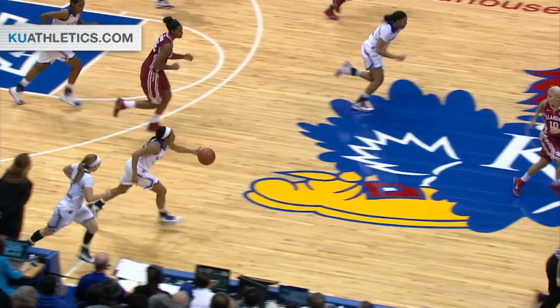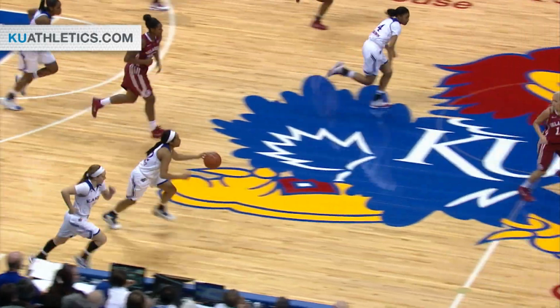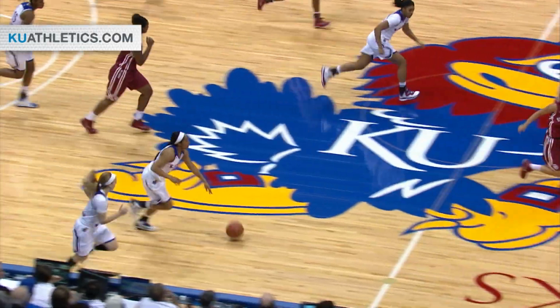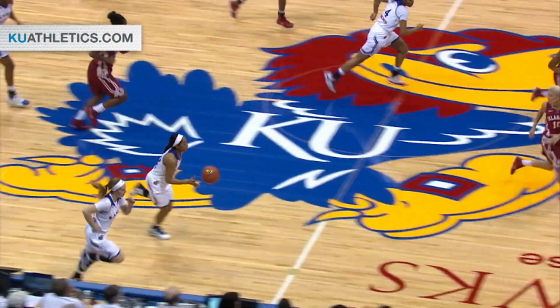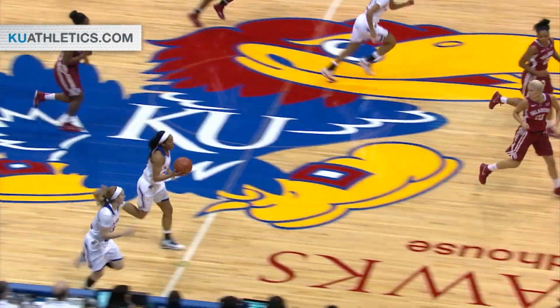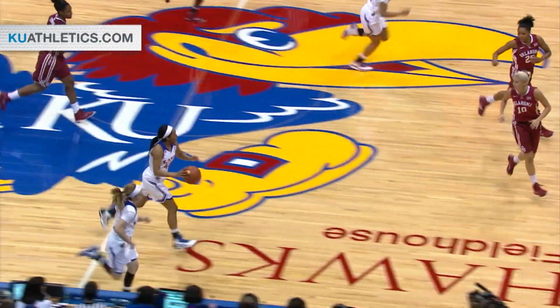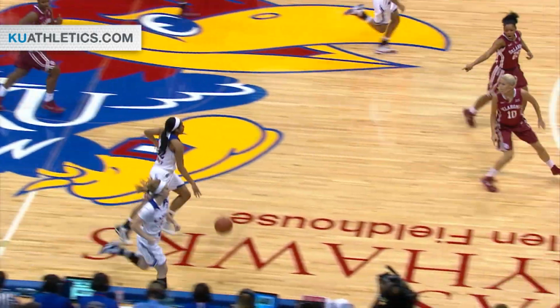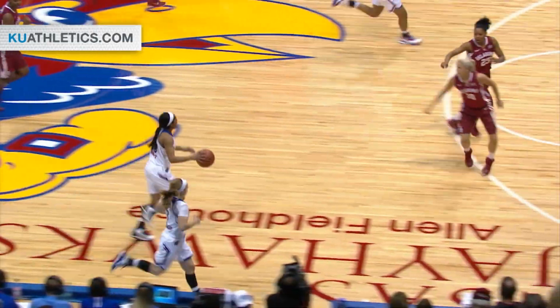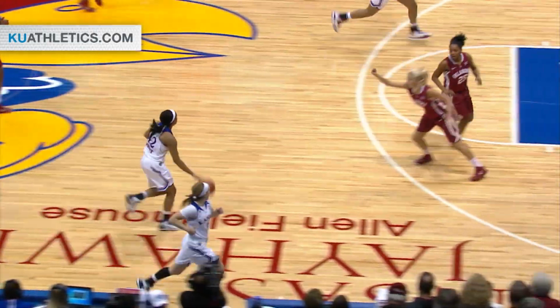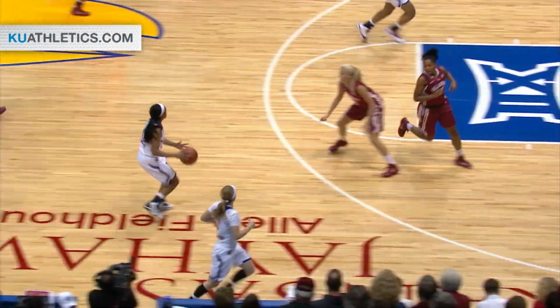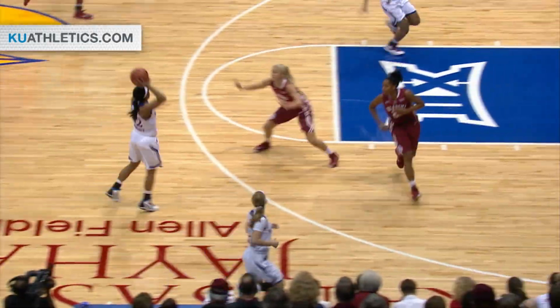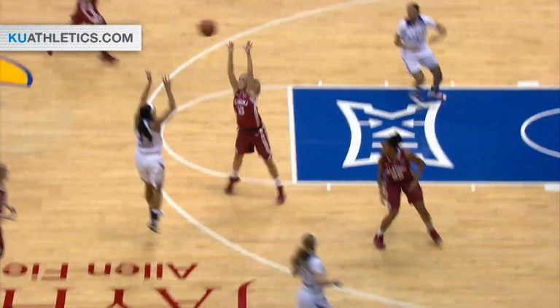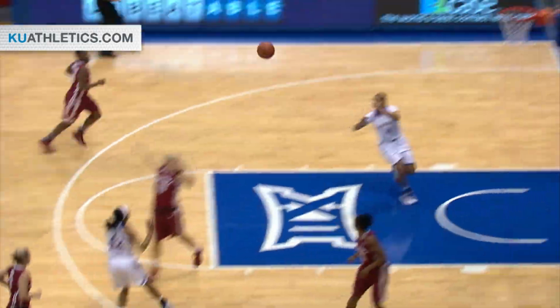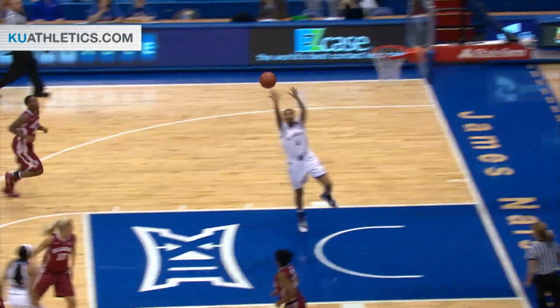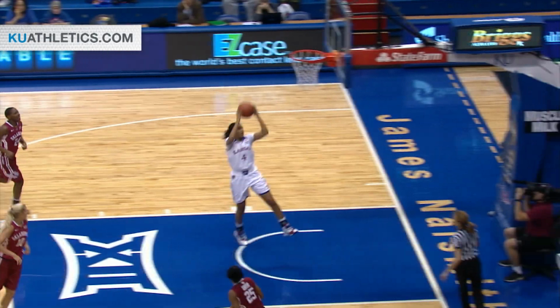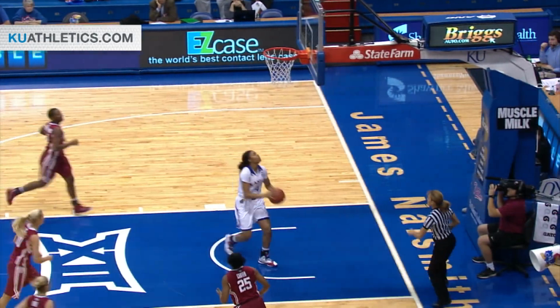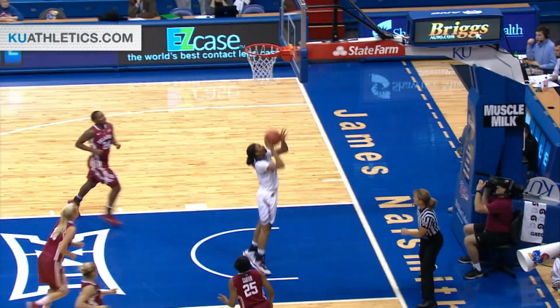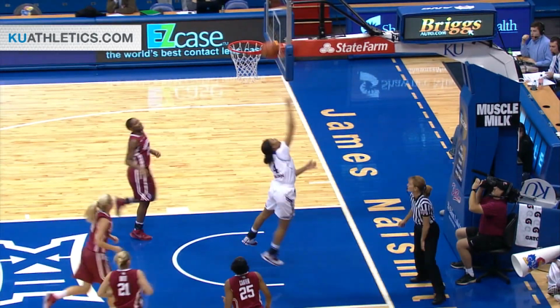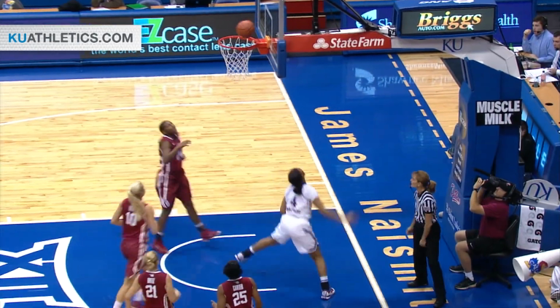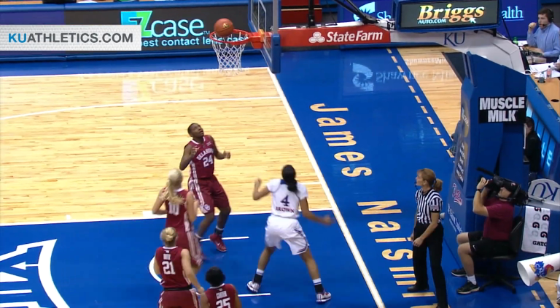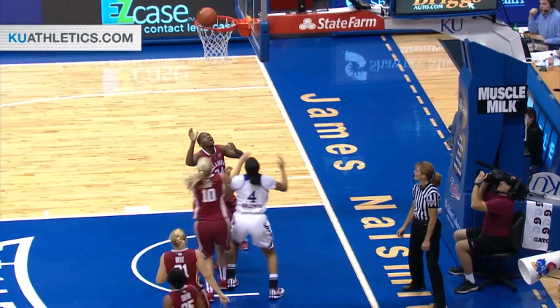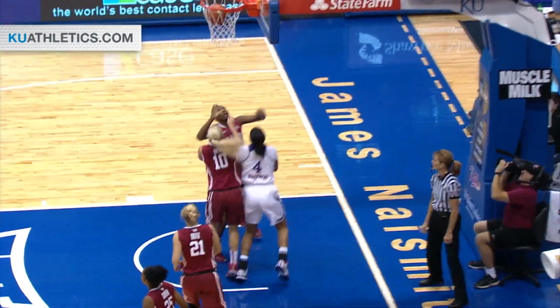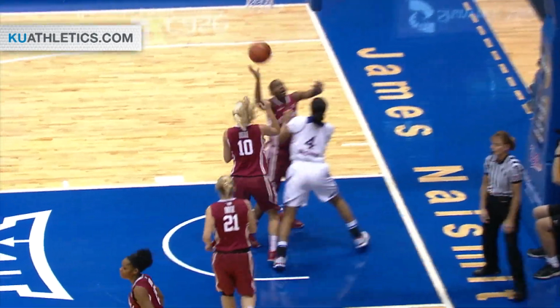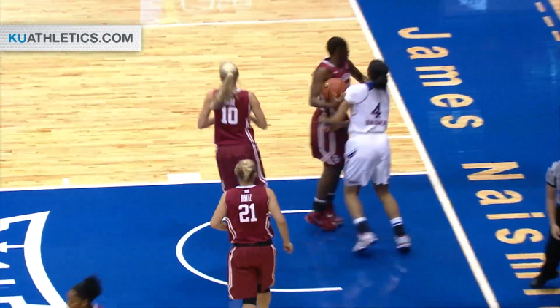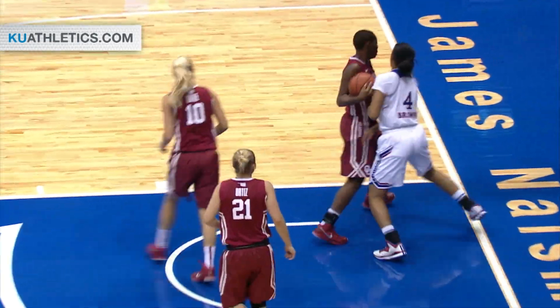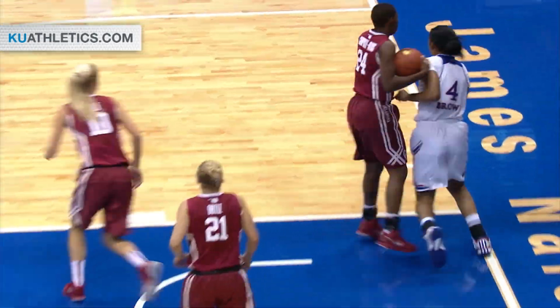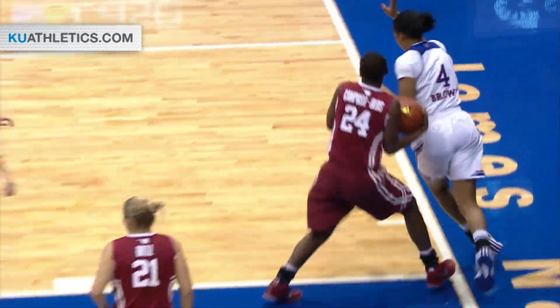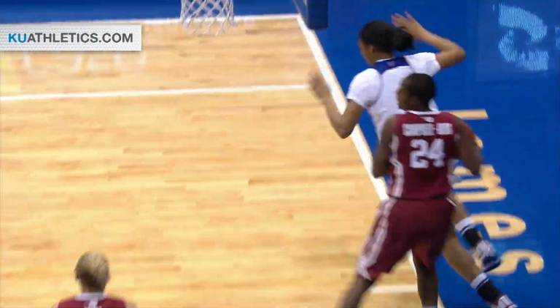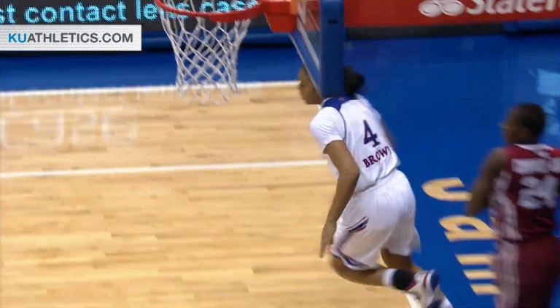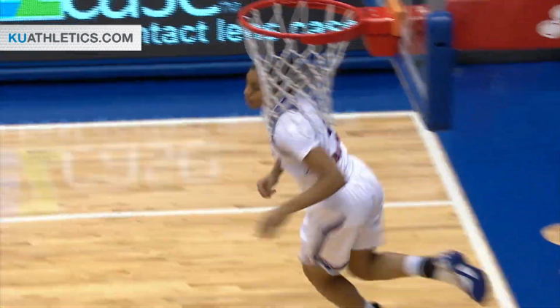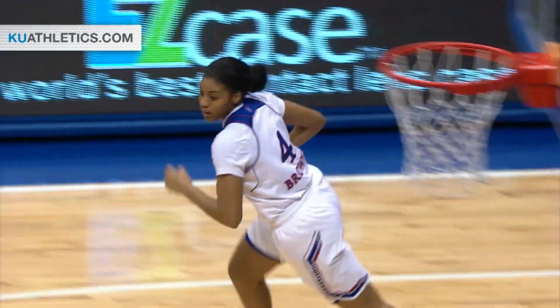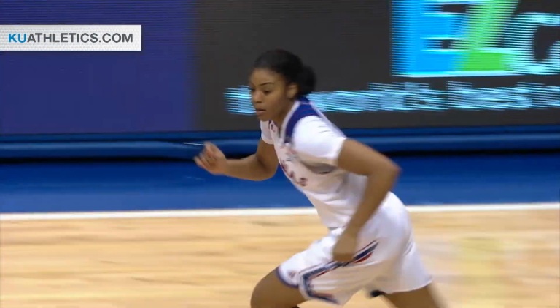Natalie Knight steals the bounce pass on the entry from Little. Has ripped it away. Up court quickly — Jada Brown, right-hand layup's up and good as Brown got ahead of the pack.